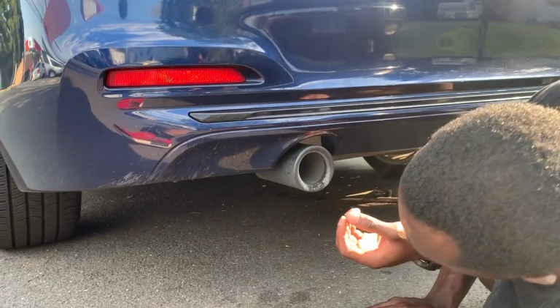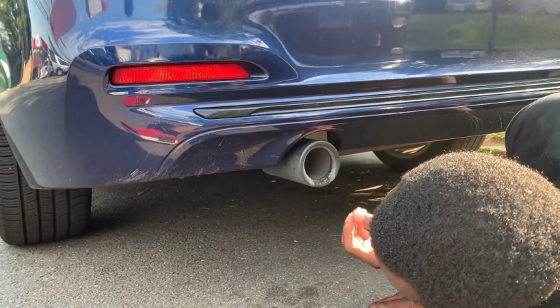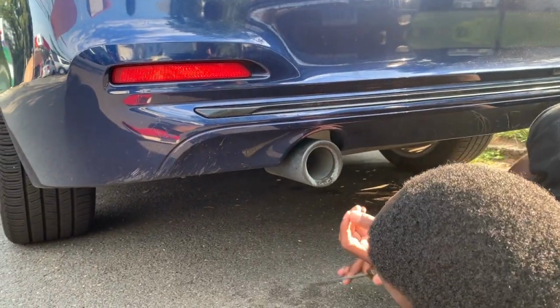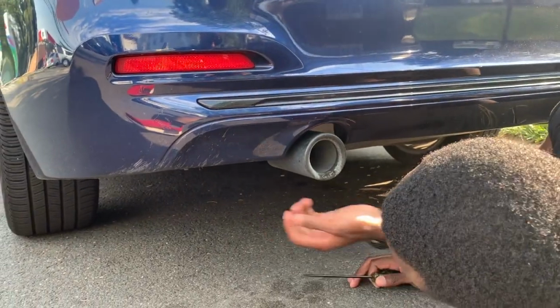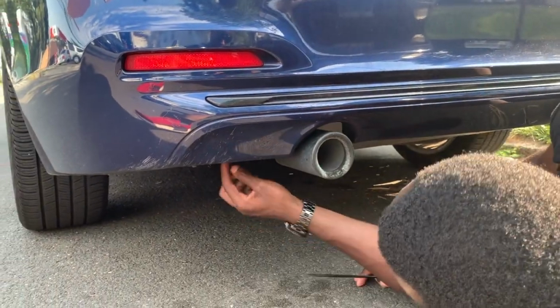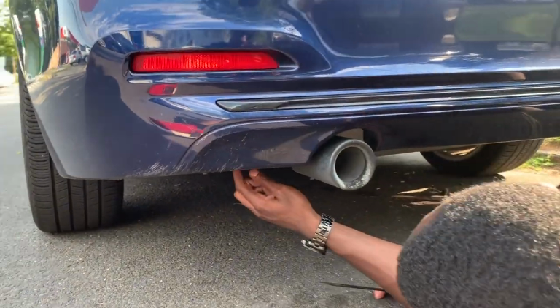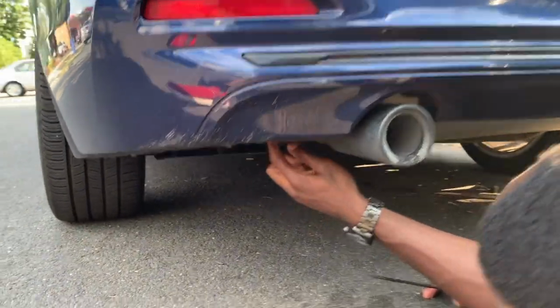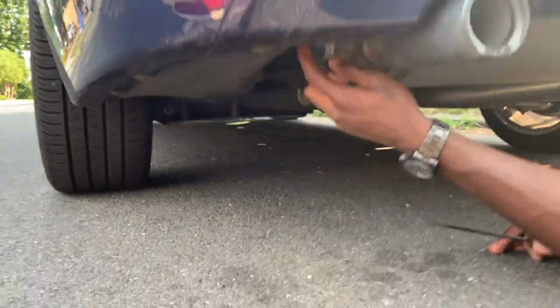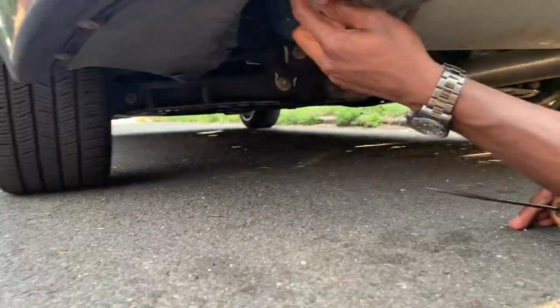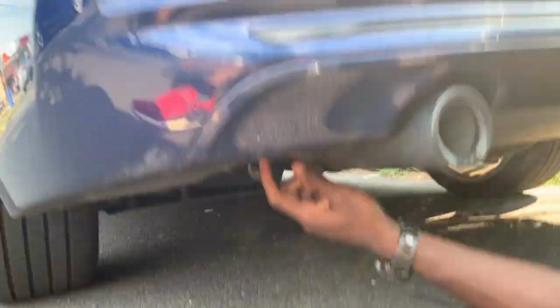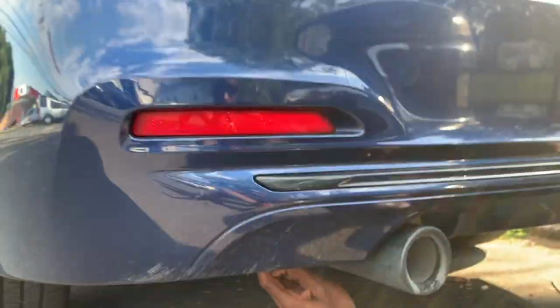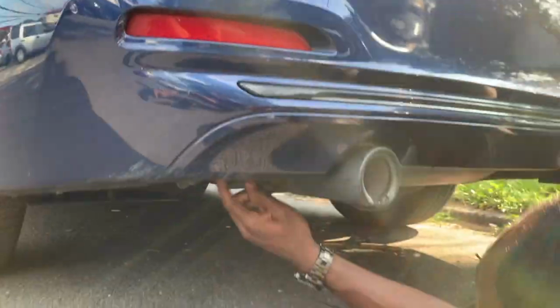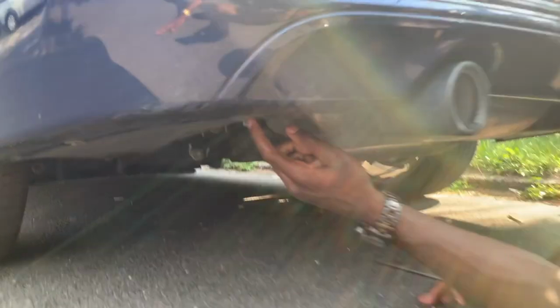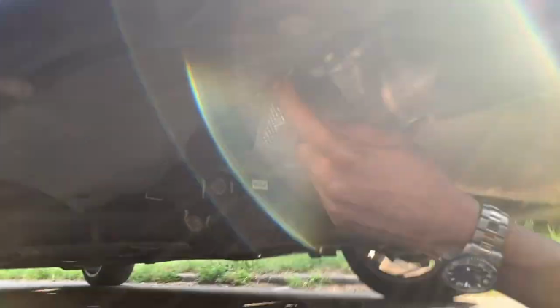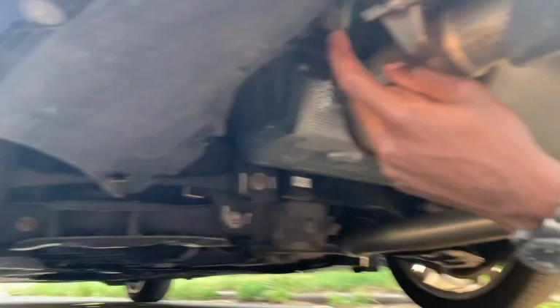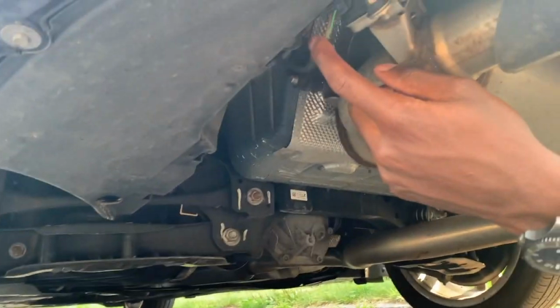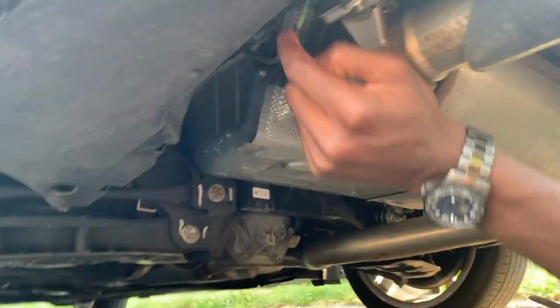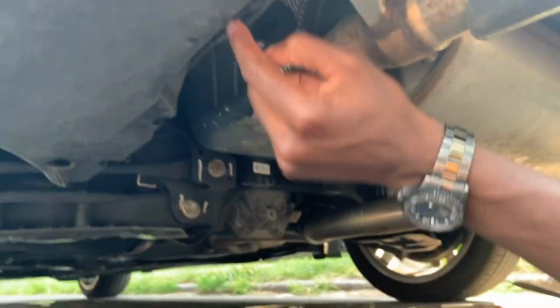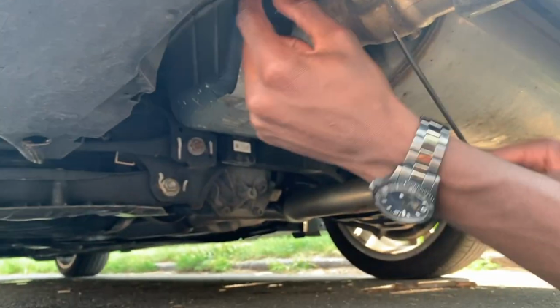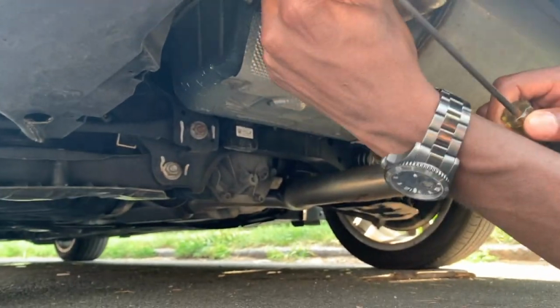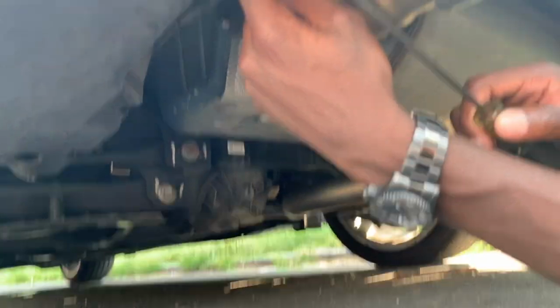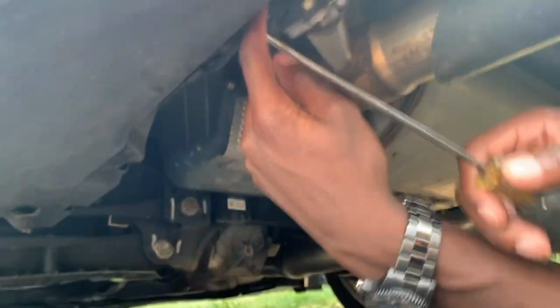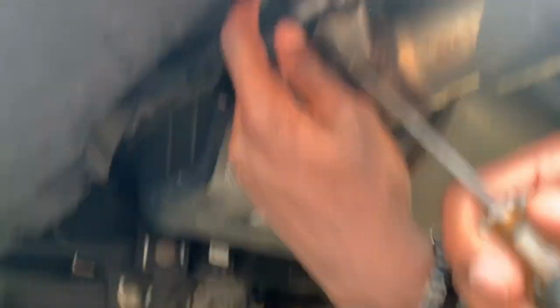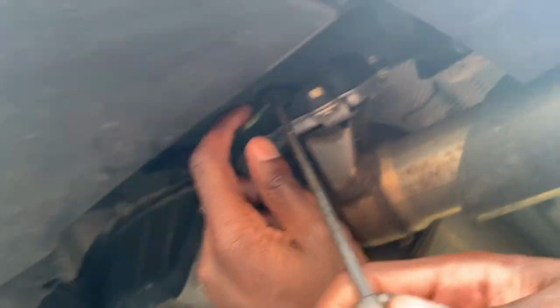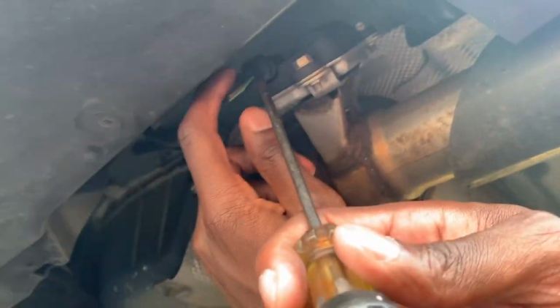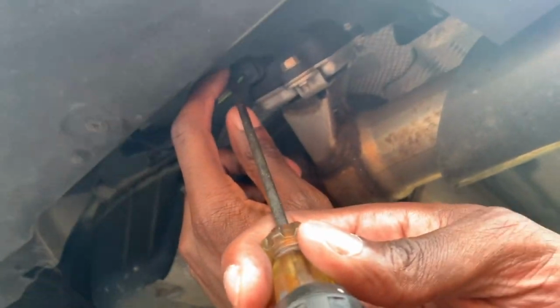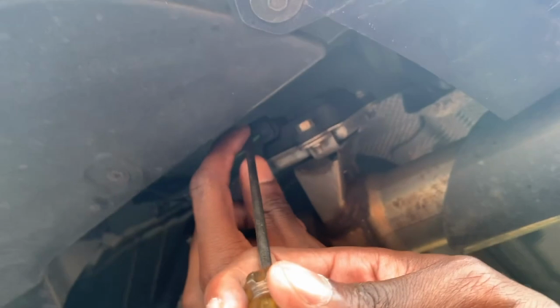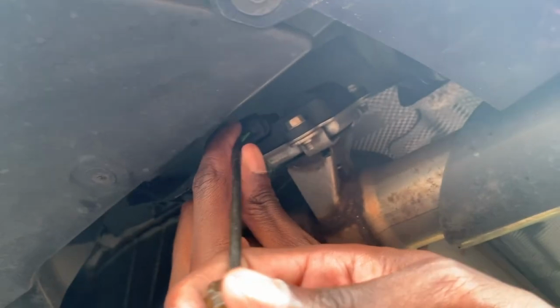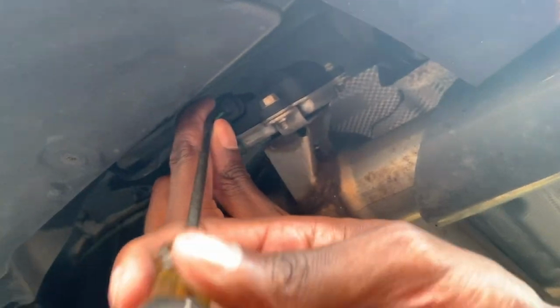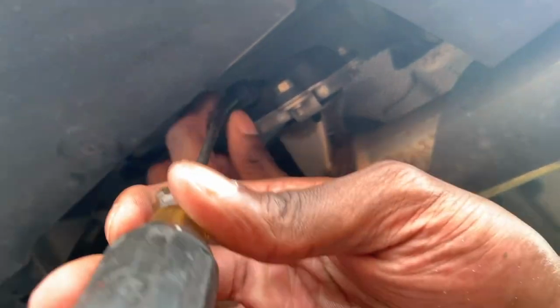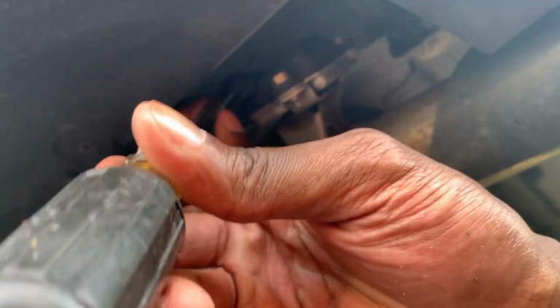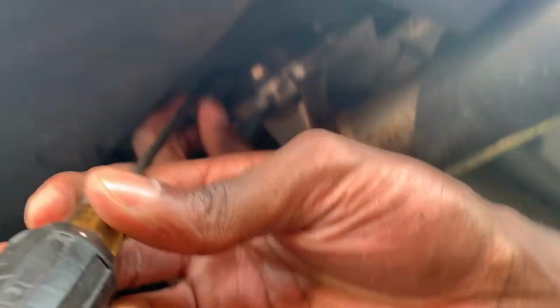Under here, you'll see a little thing to the left of the exhaust, and there's a wire going to it. There's this sensor thing, or actuator — you'll need to pop the clip.